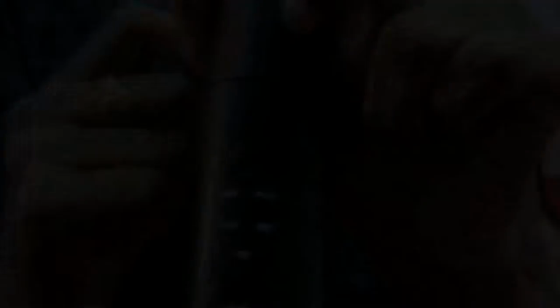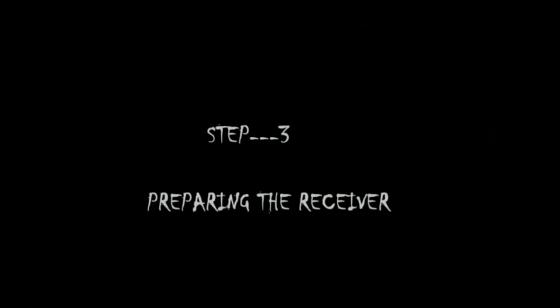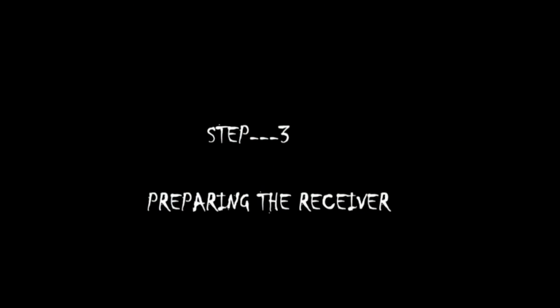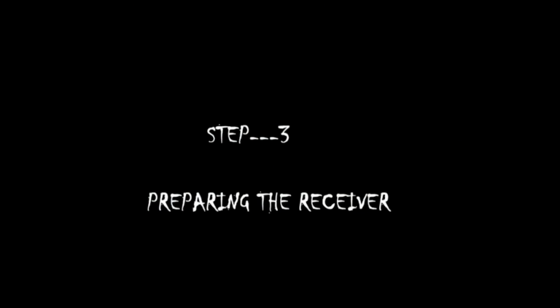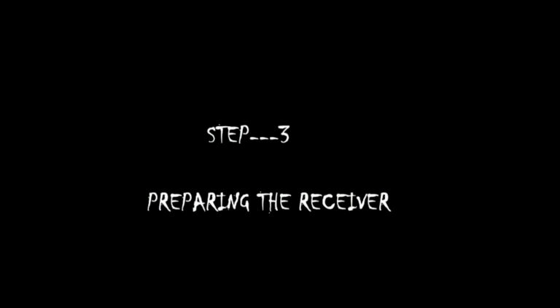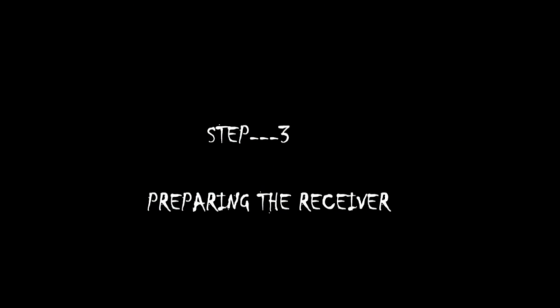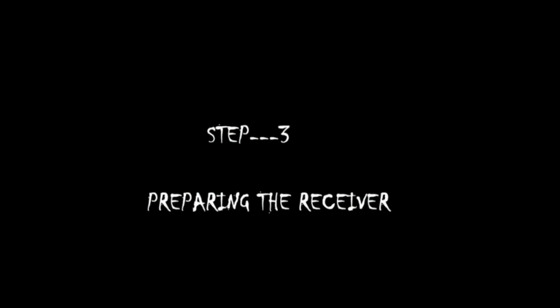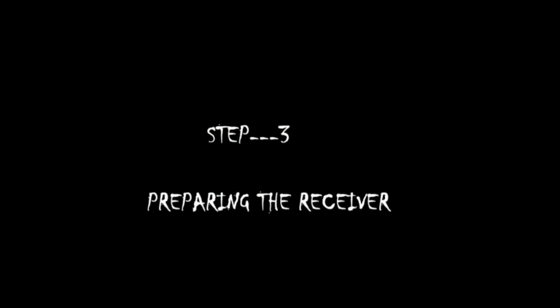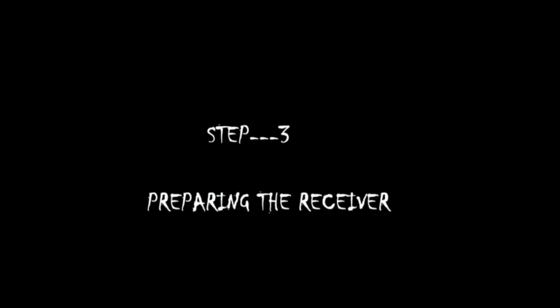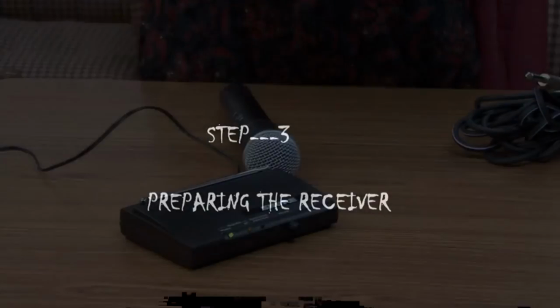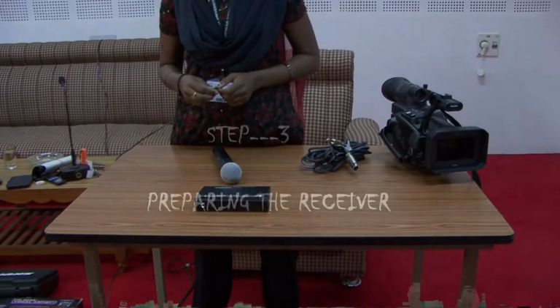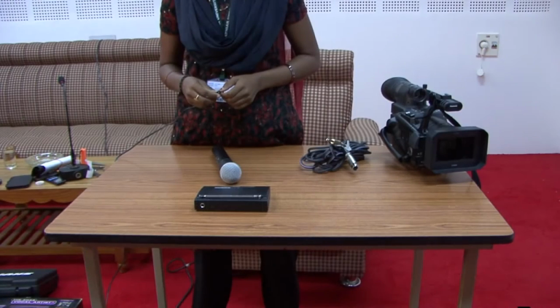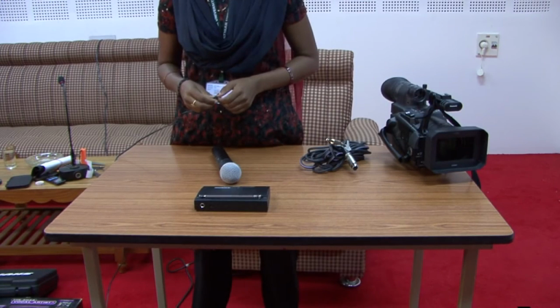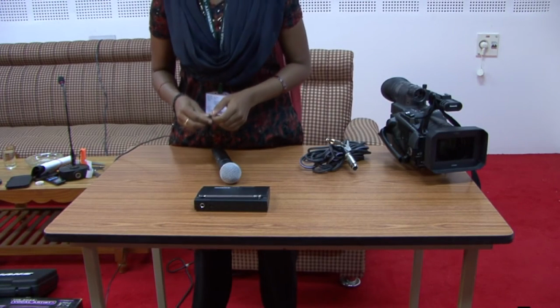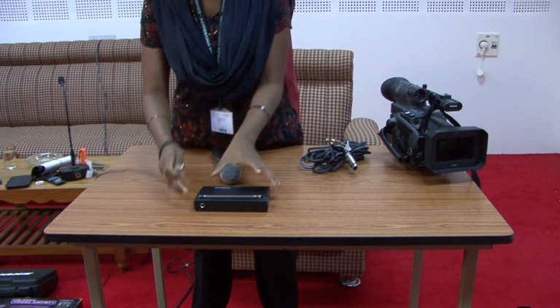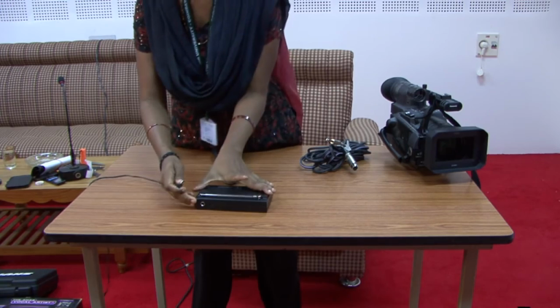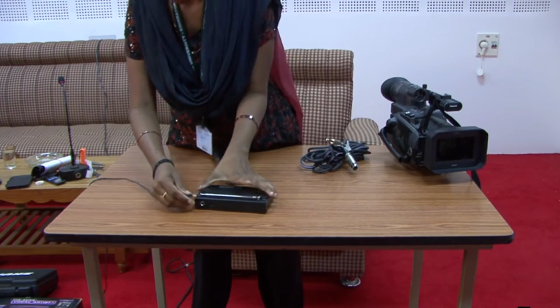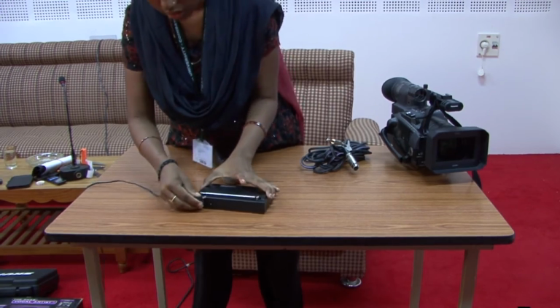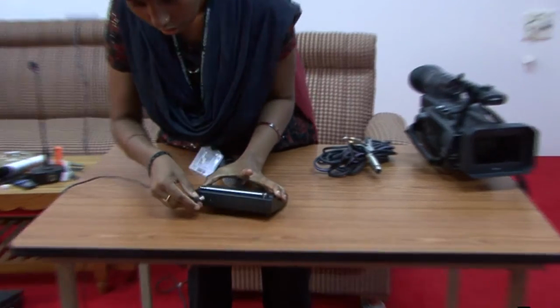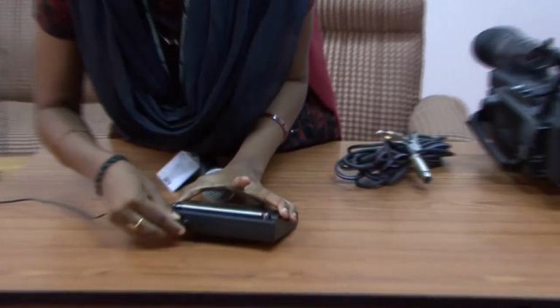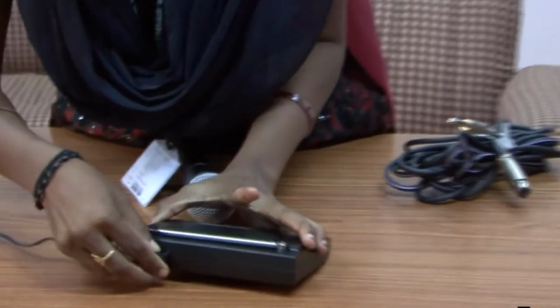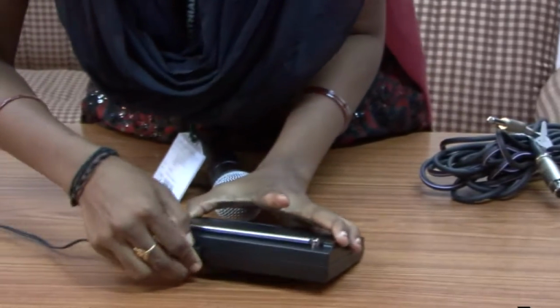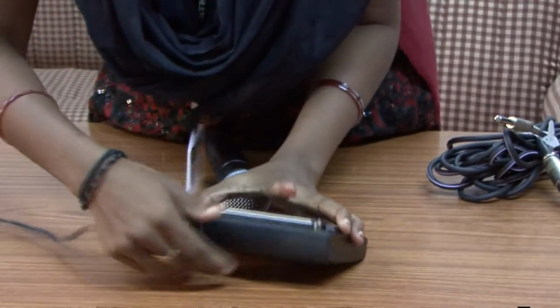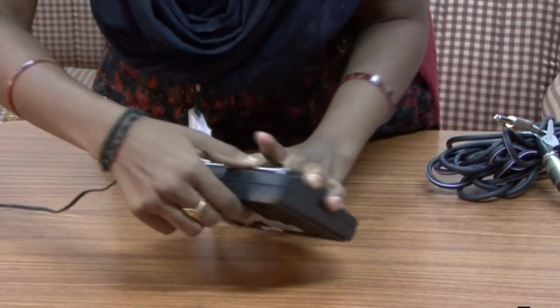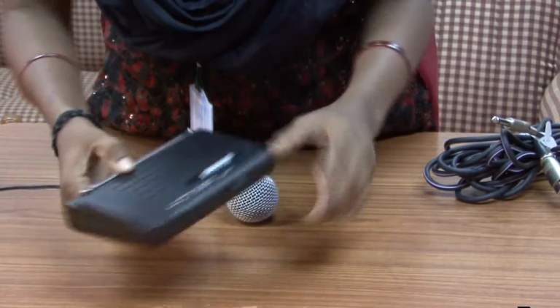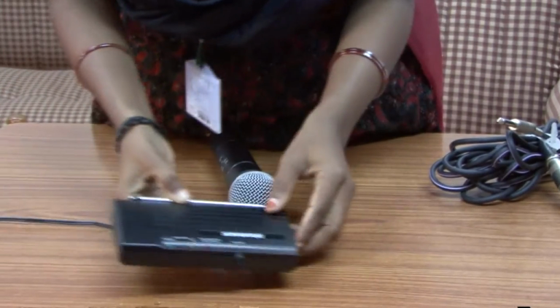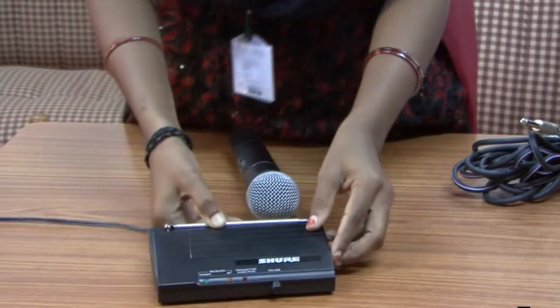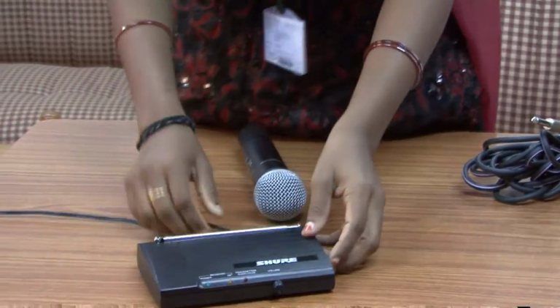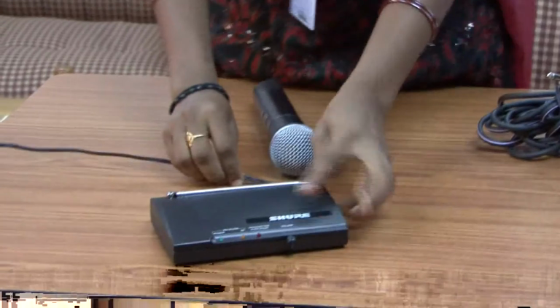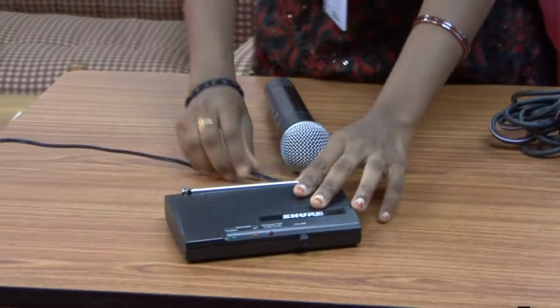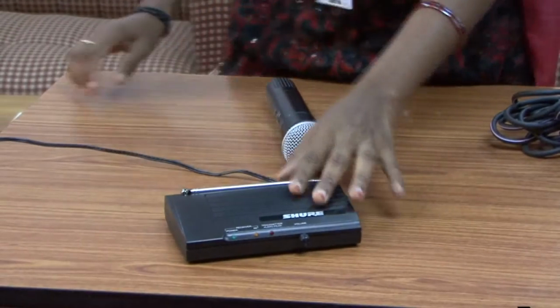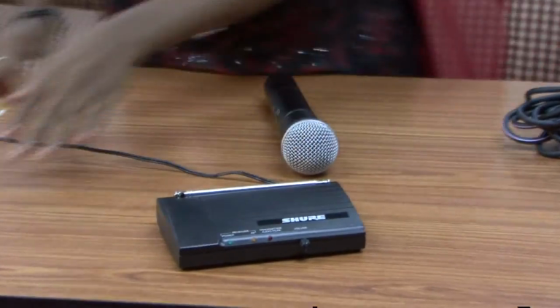Step 3: Preparing the receiver. Connect the power adapter to the receiver and switch the power on.